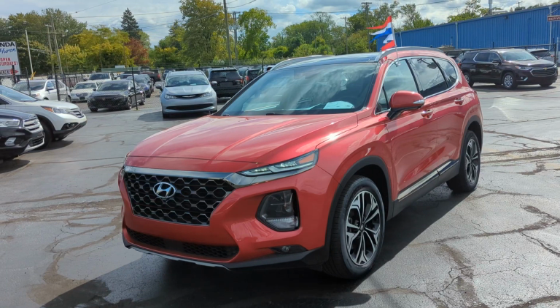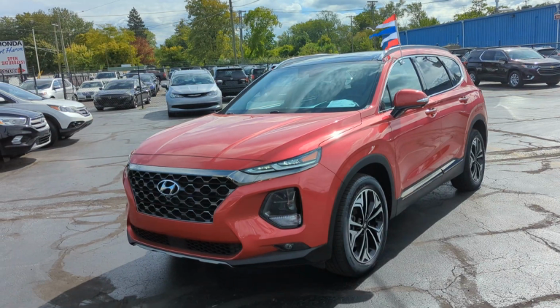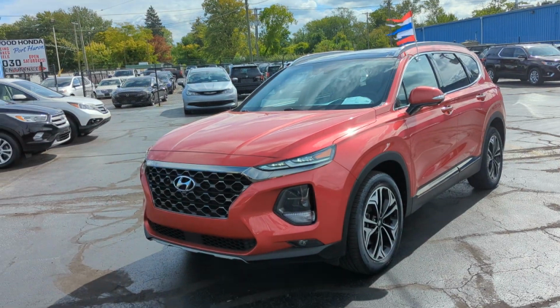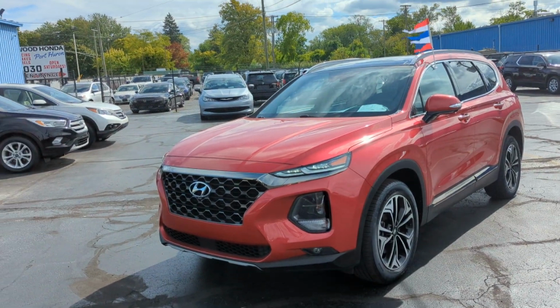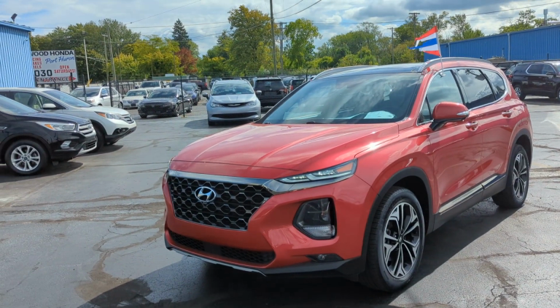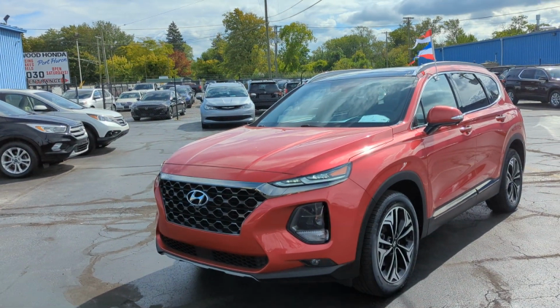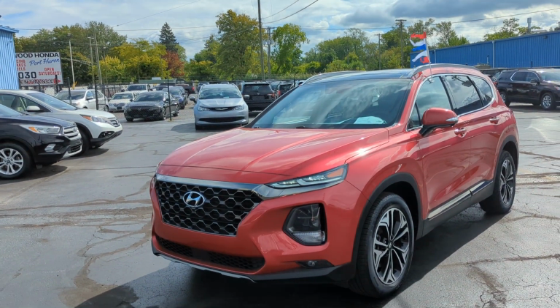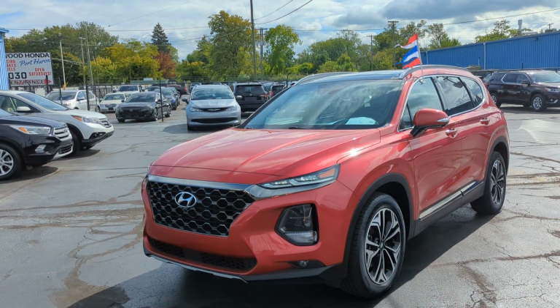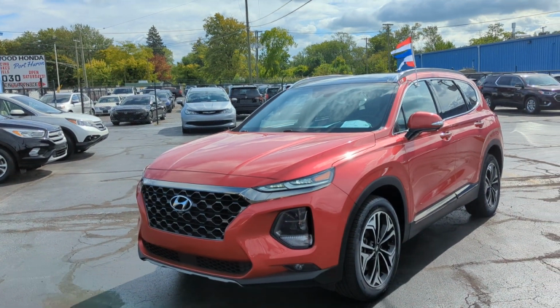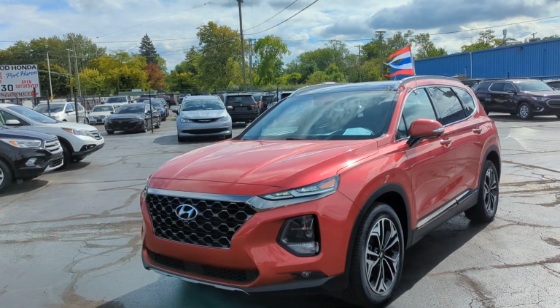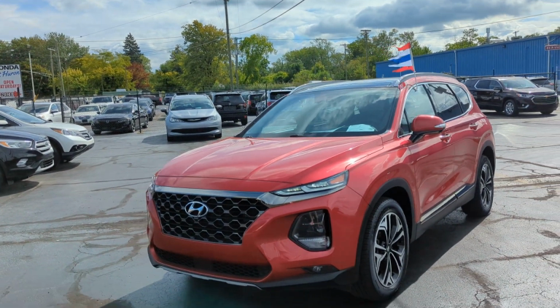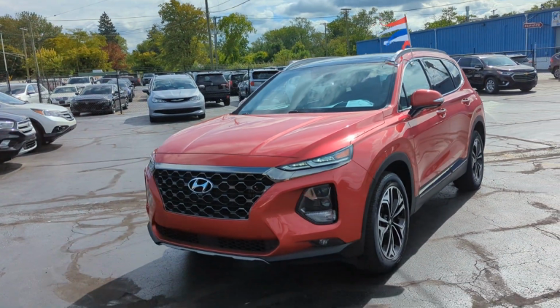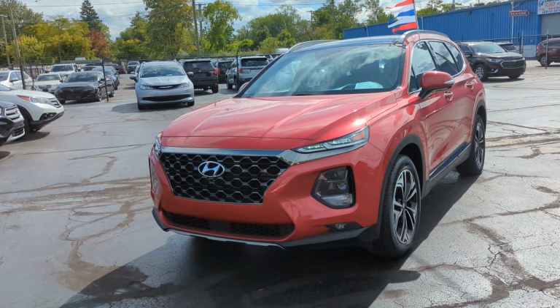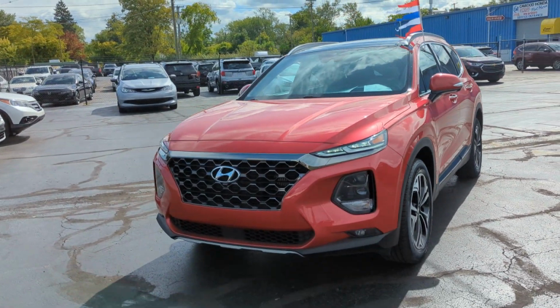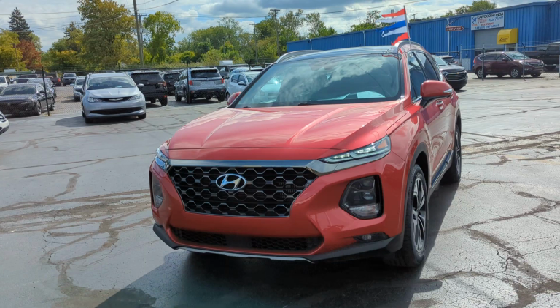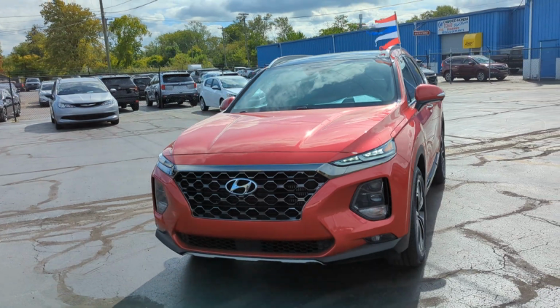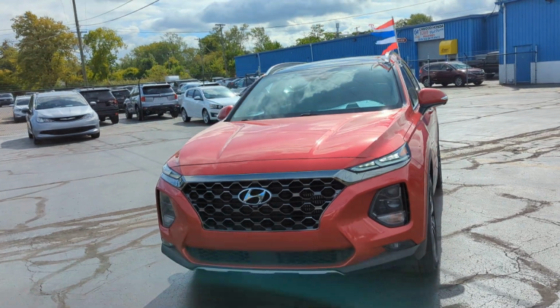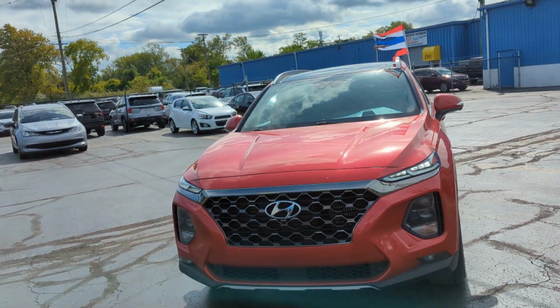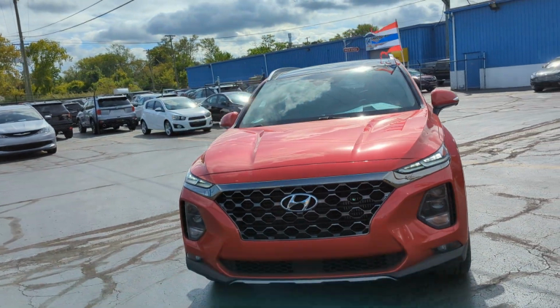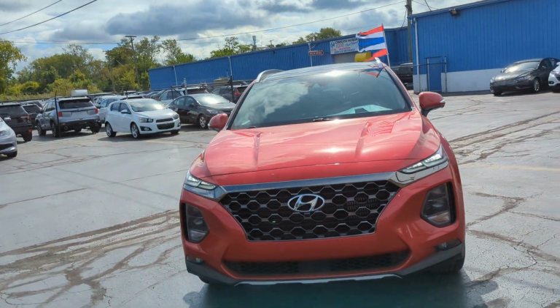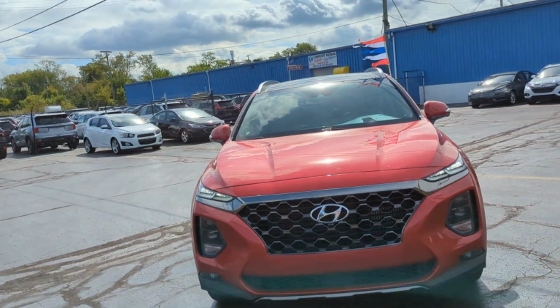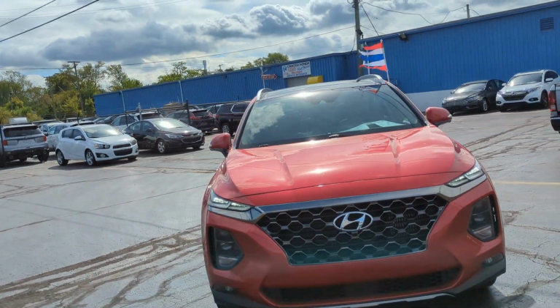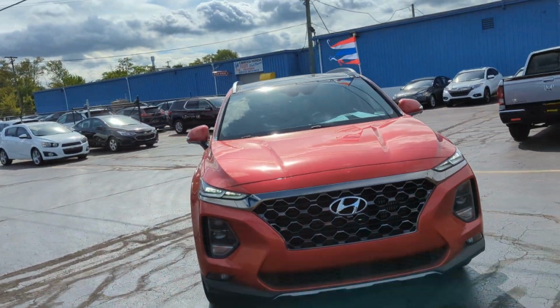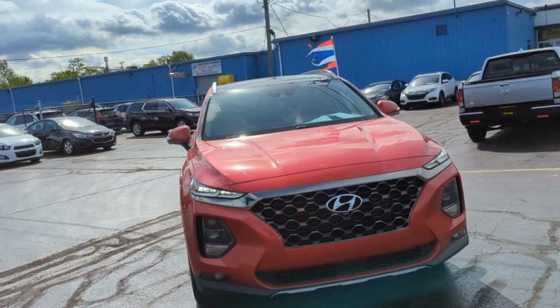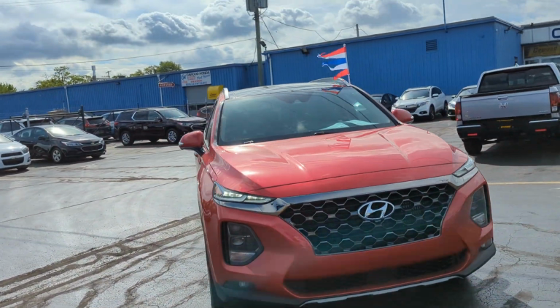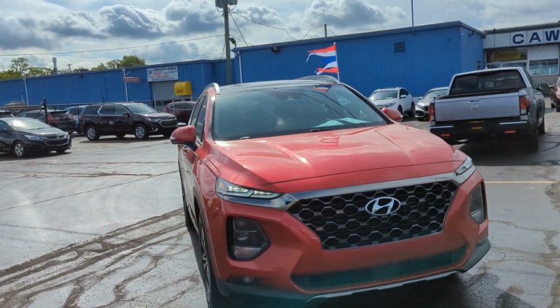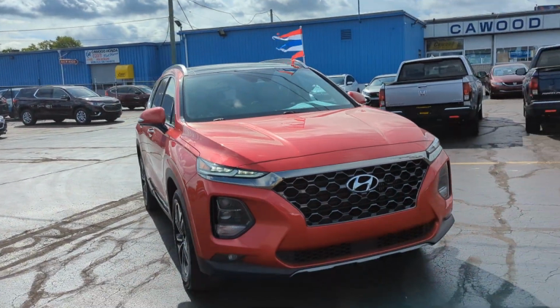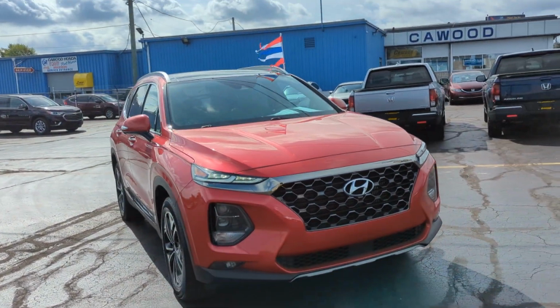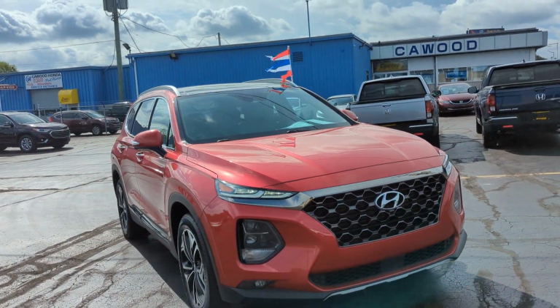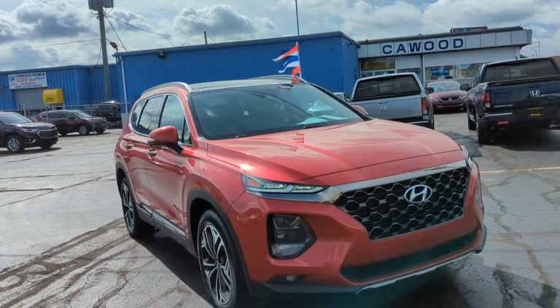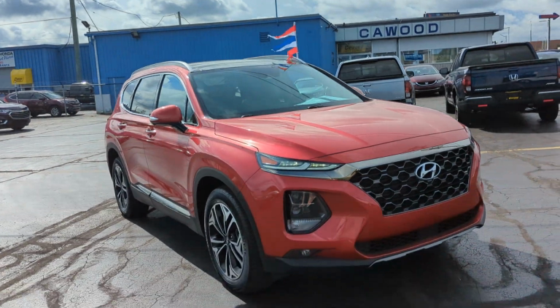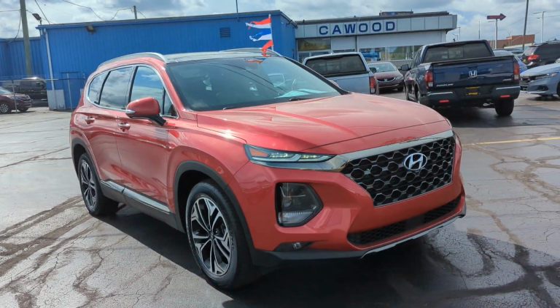Hi everyone, this is Brooke here with Kaywood Auto in Port Hare, Michigan. Today I'm here showing you our 2020 Hyundai Santa Fe 2.0 liter turbocharged. This is a limited edition.